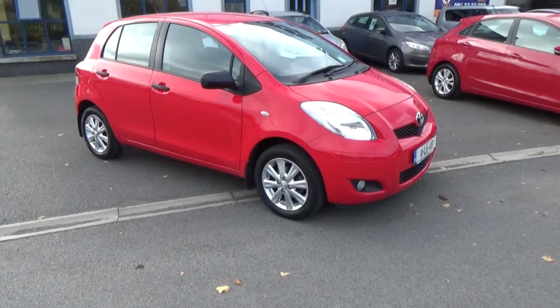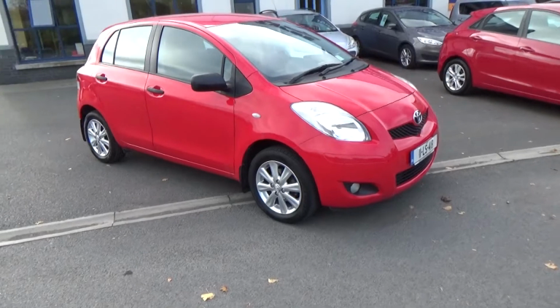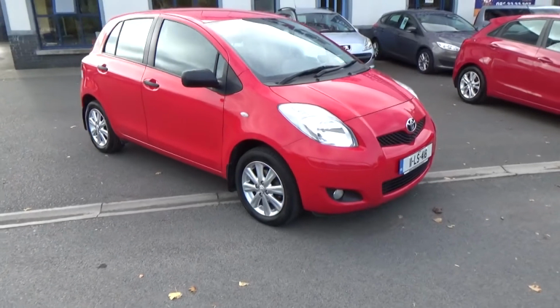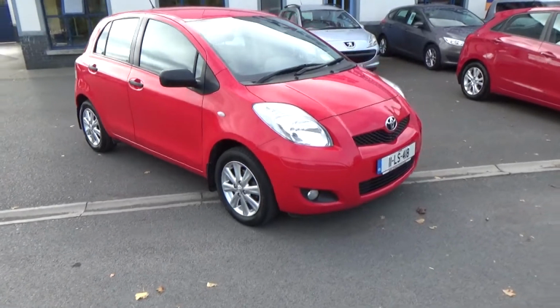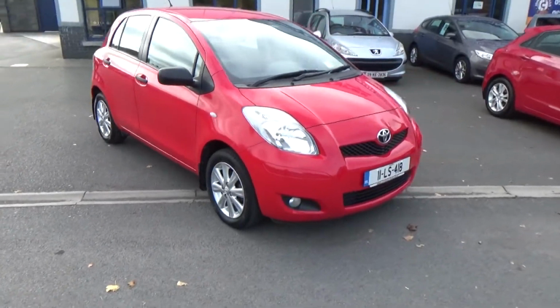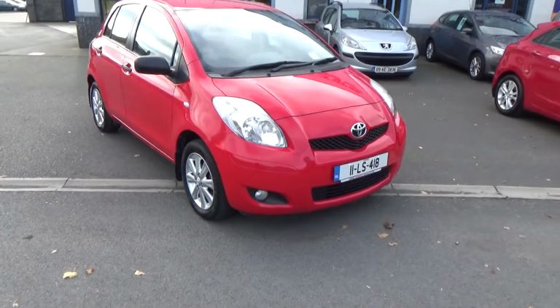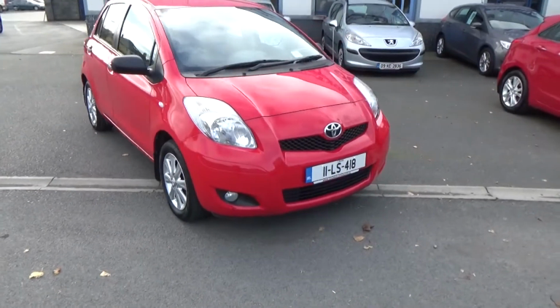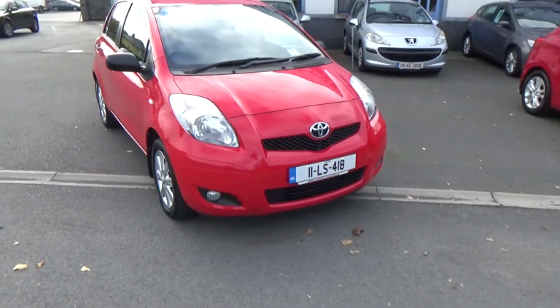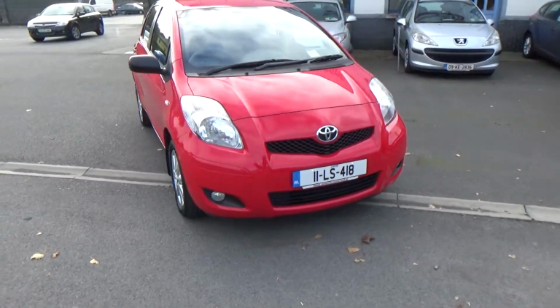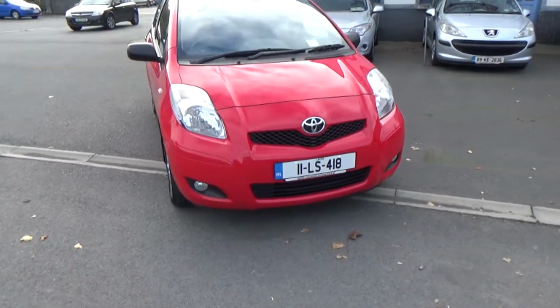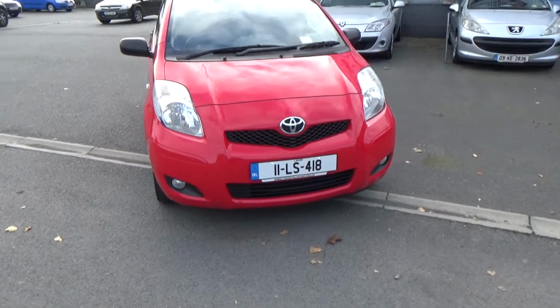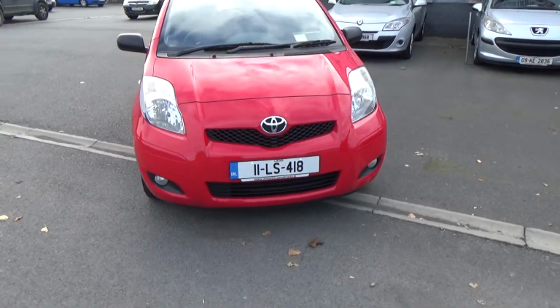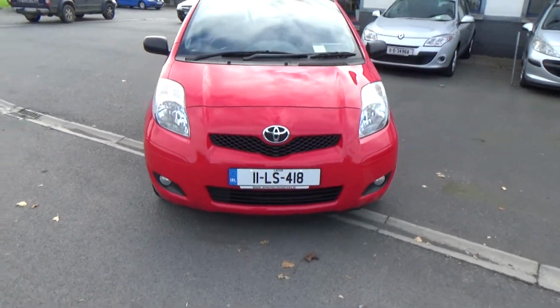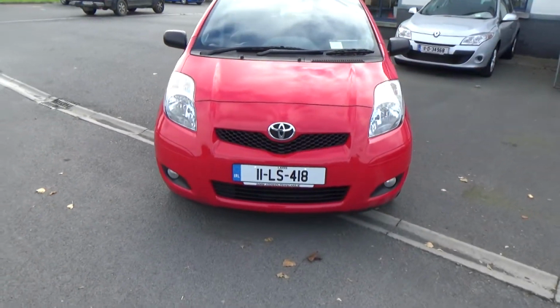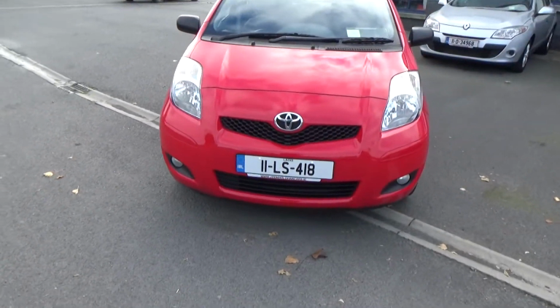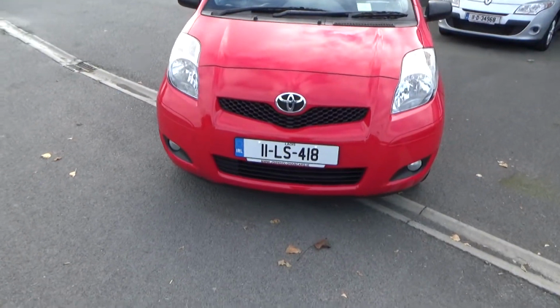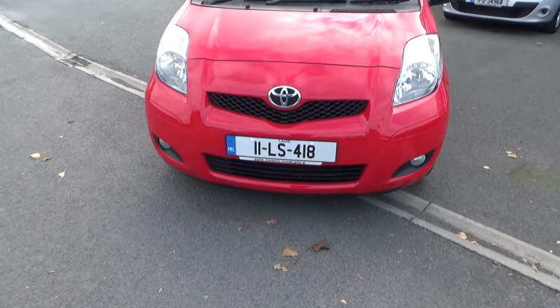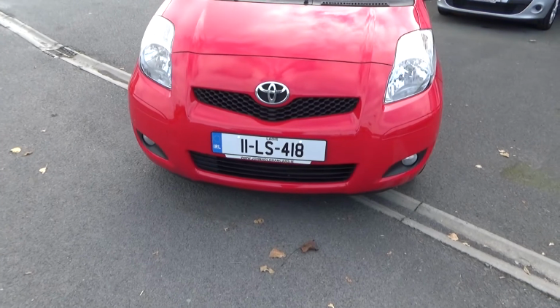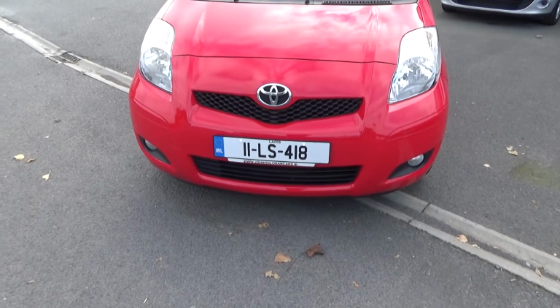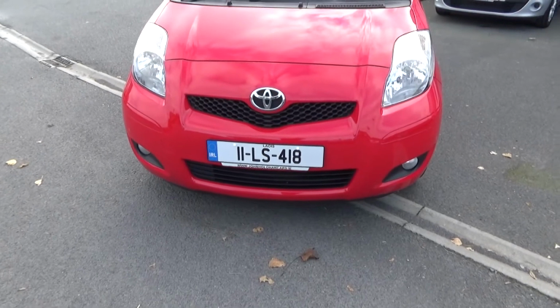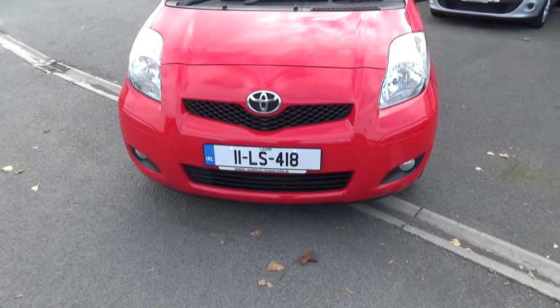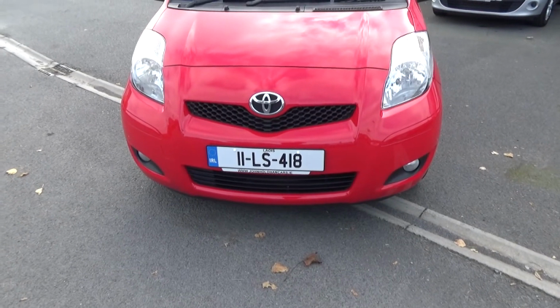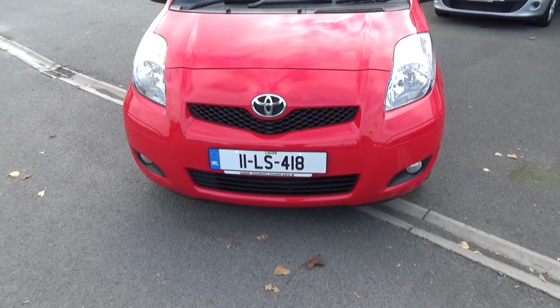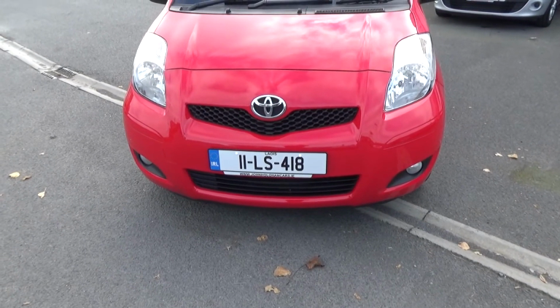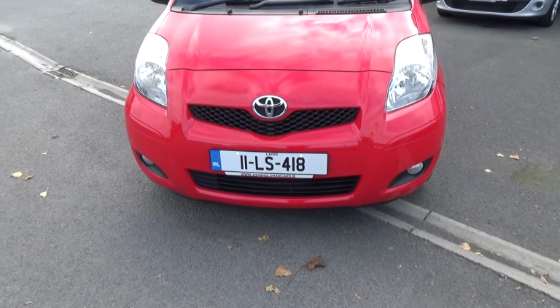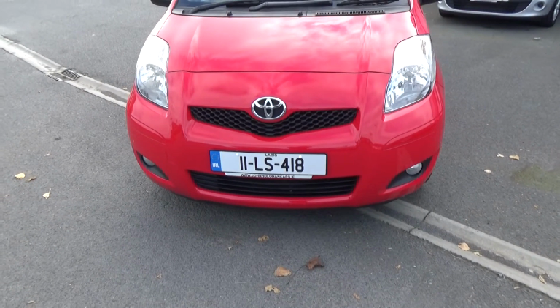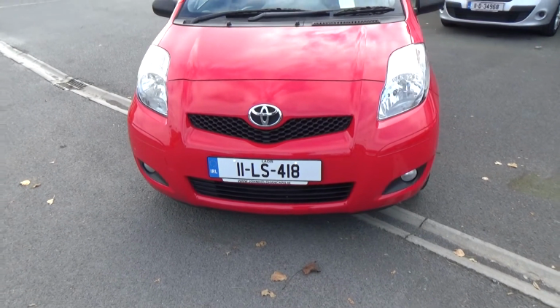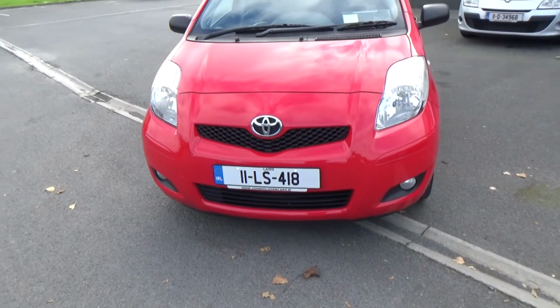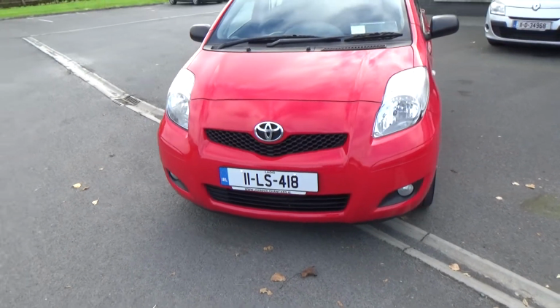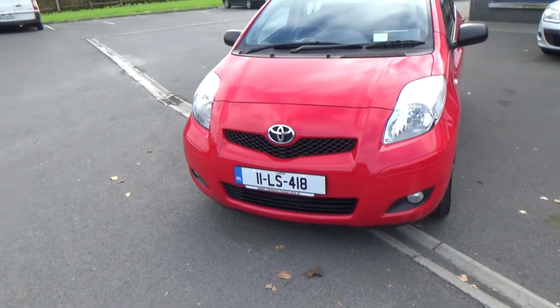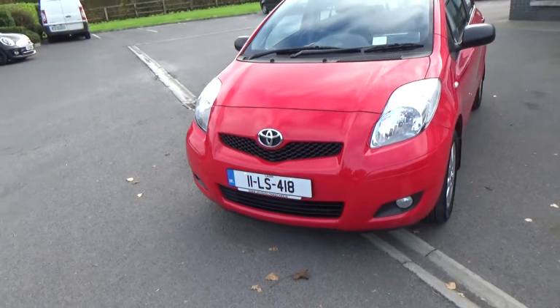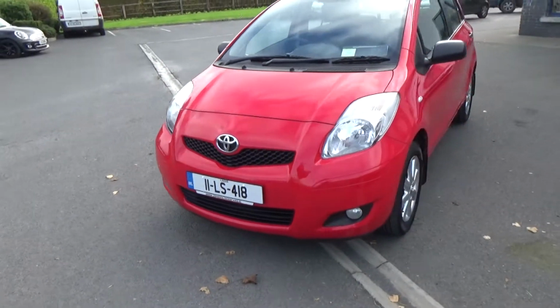Hello and welcome. Today we're going to give you a quick presentation of our 2011 Toyota Yaris Sport. I'm just going to focus on the registration number if you want to get a quote for insurance — it's very important.